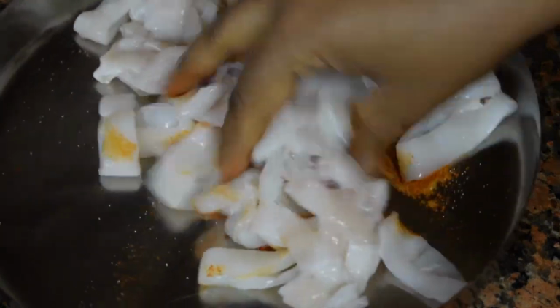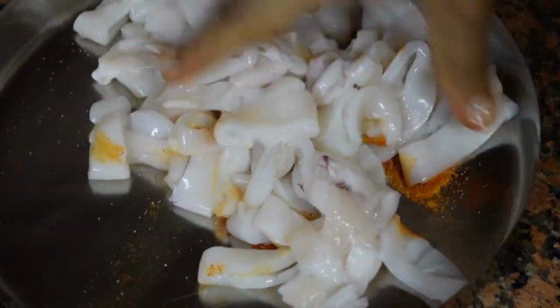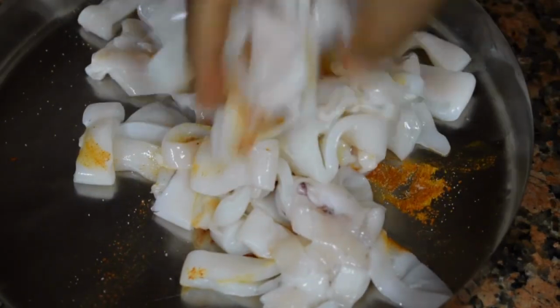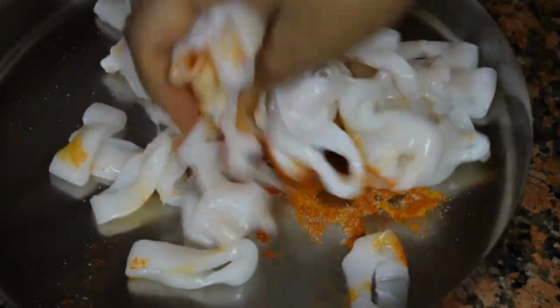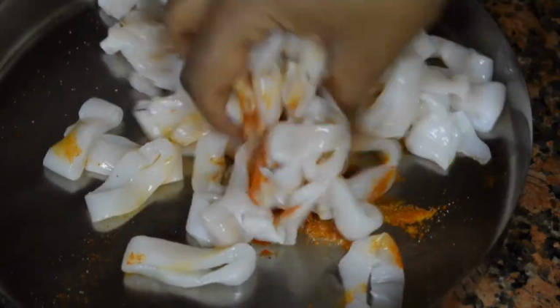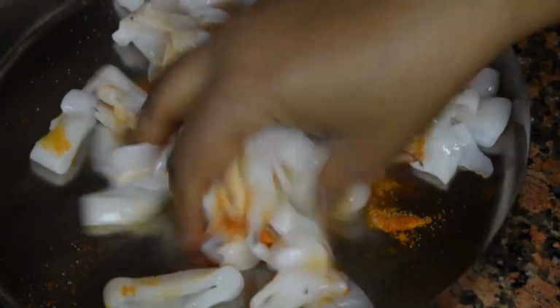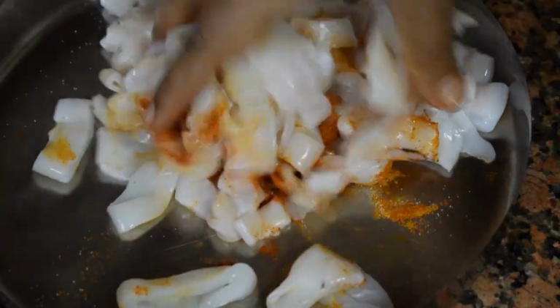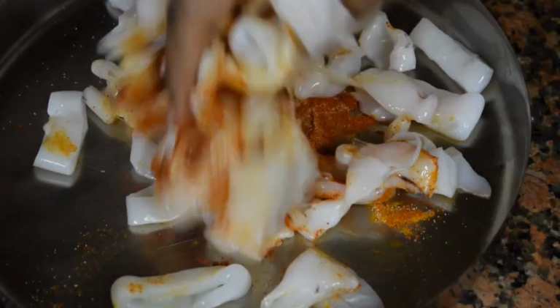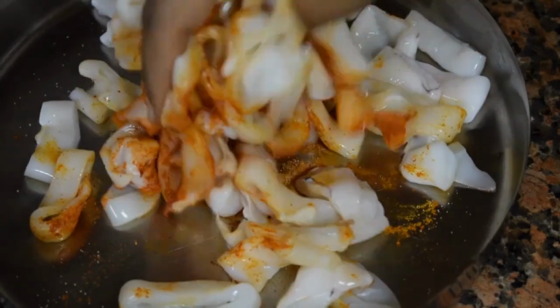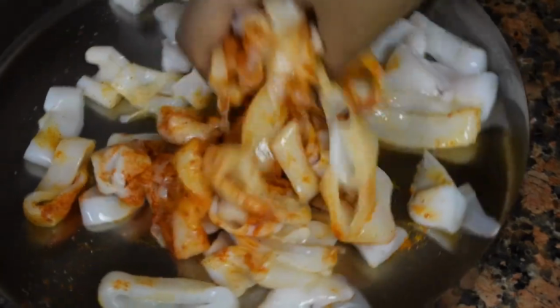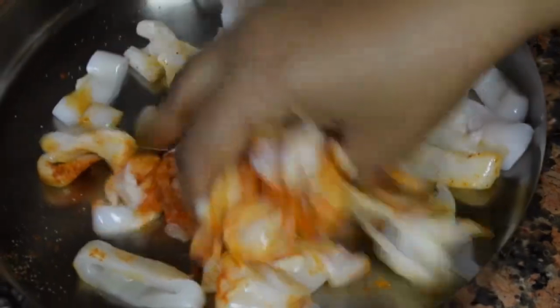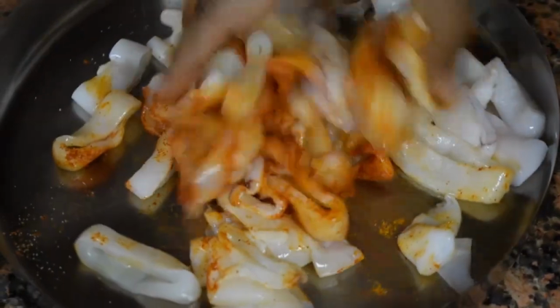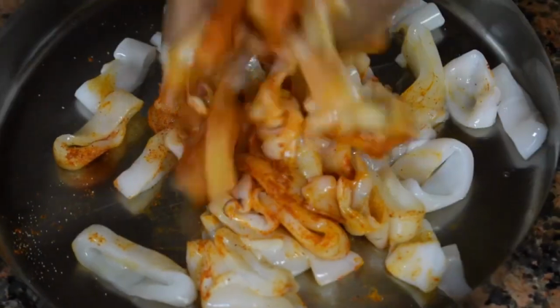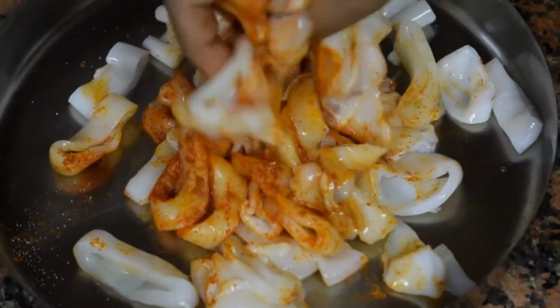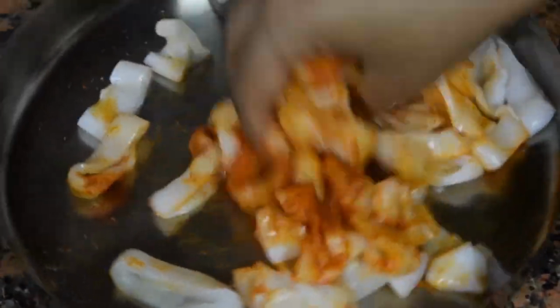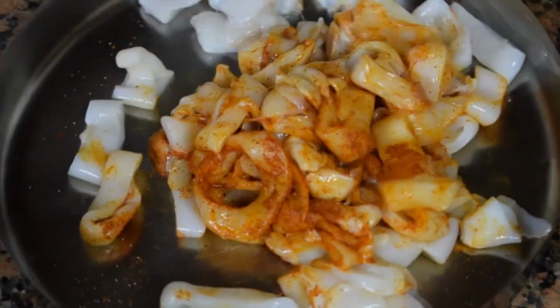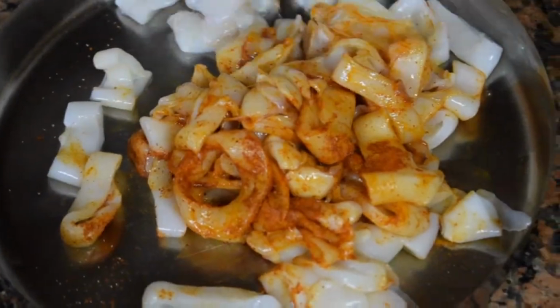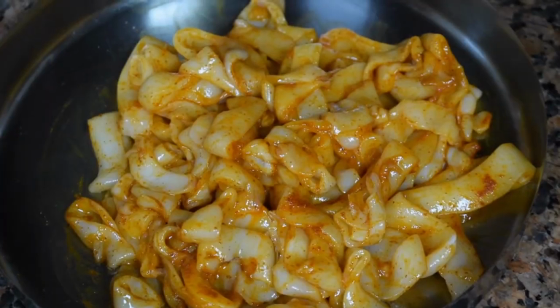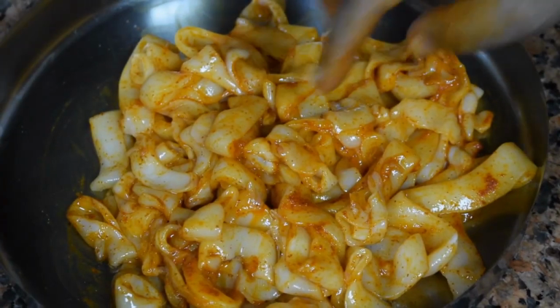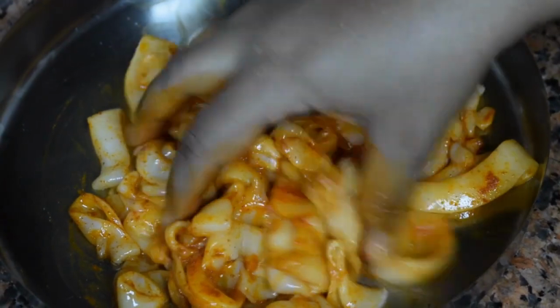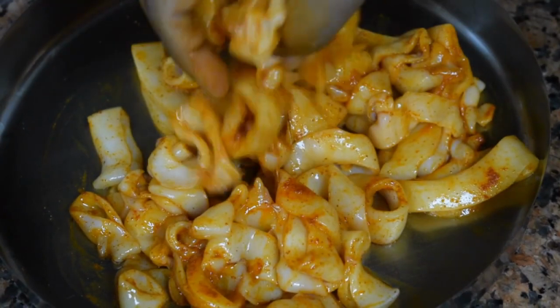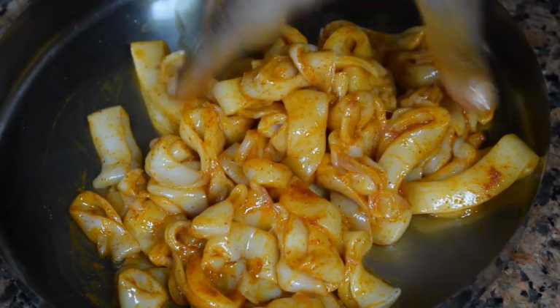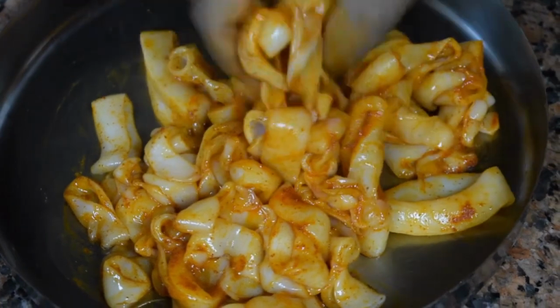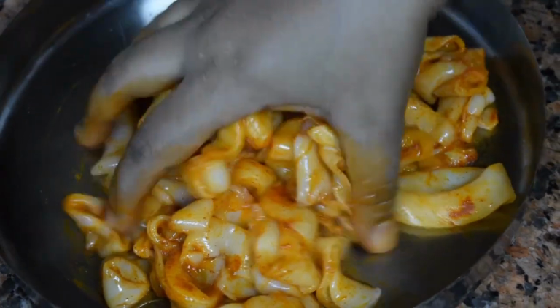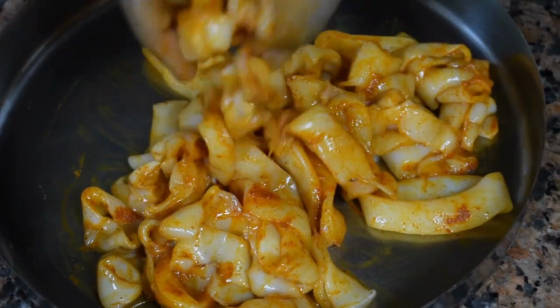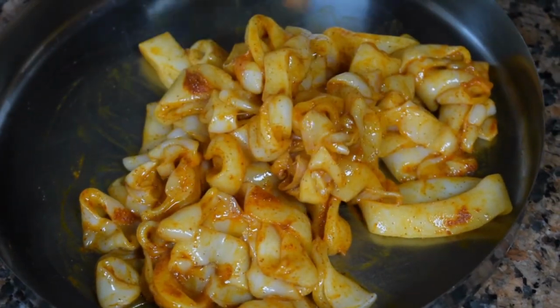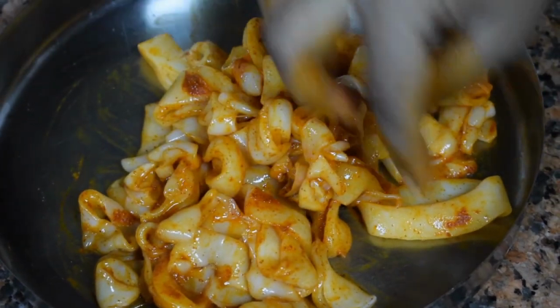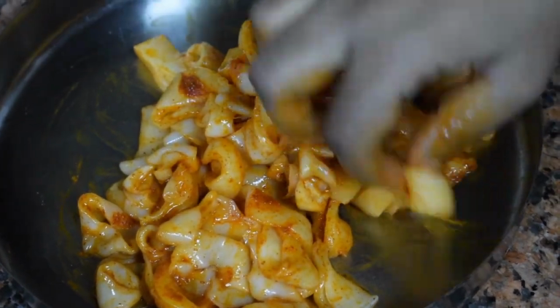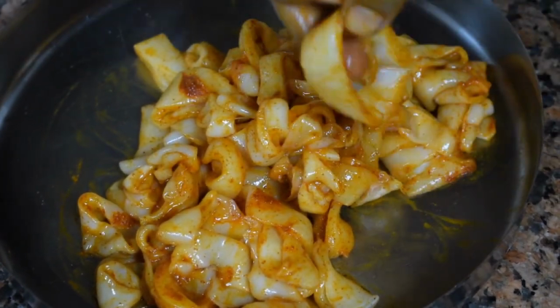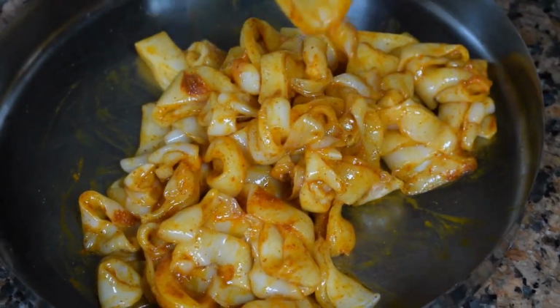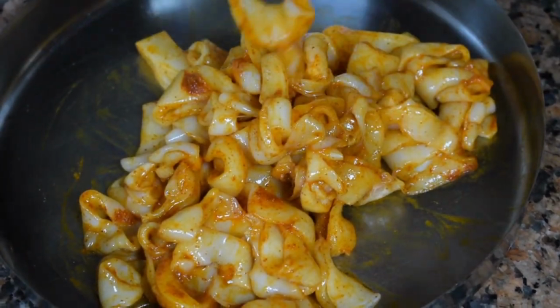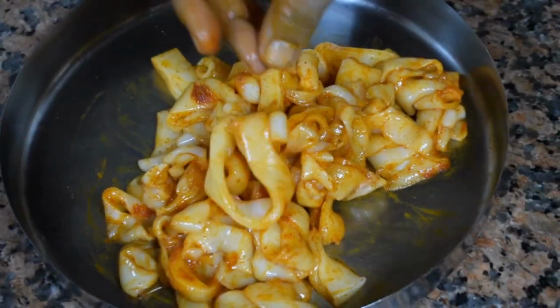Let it rest for some time. But if you are in a hurry, you can just do it directly — though marinating gives better results.